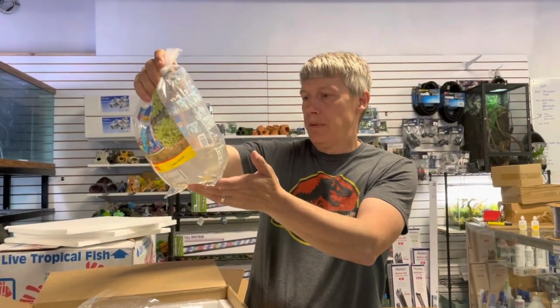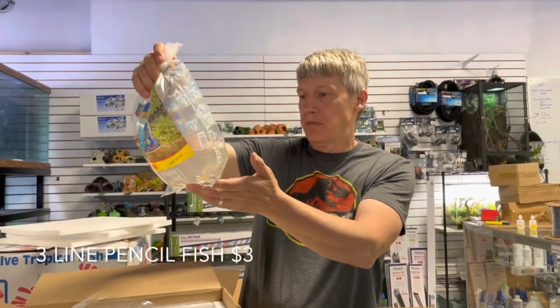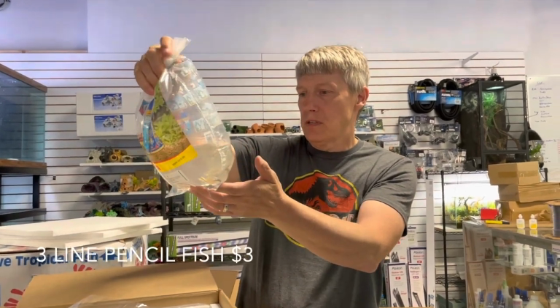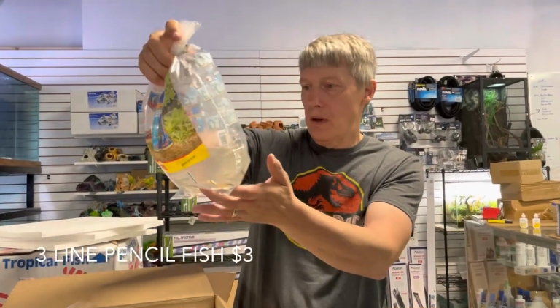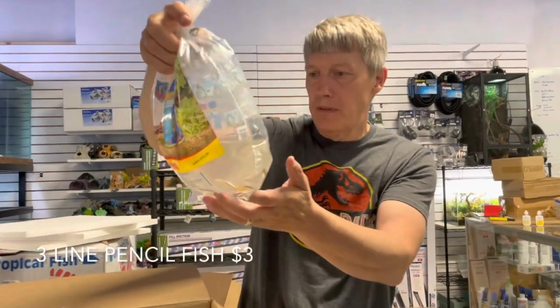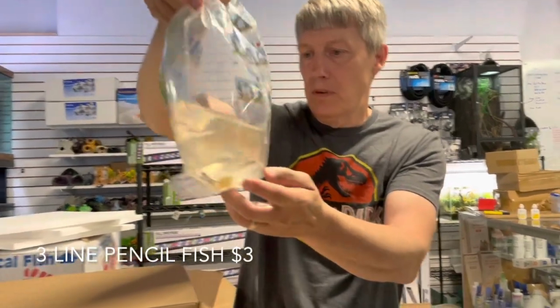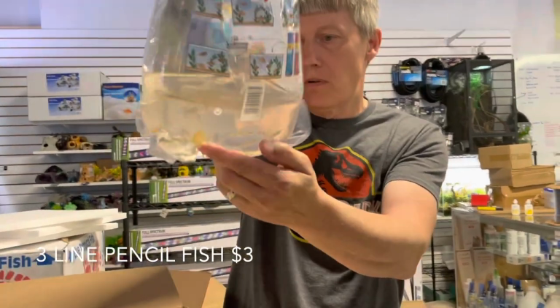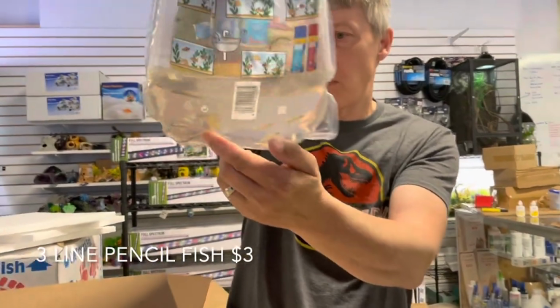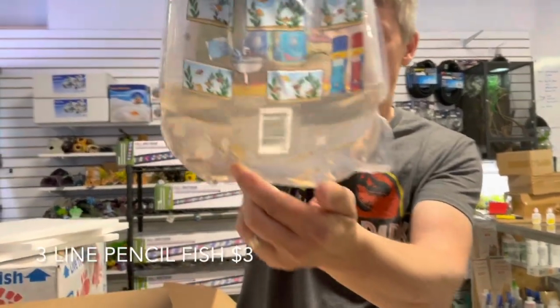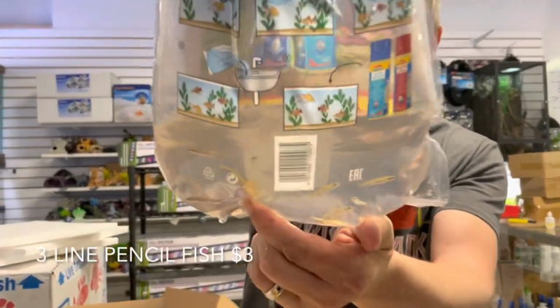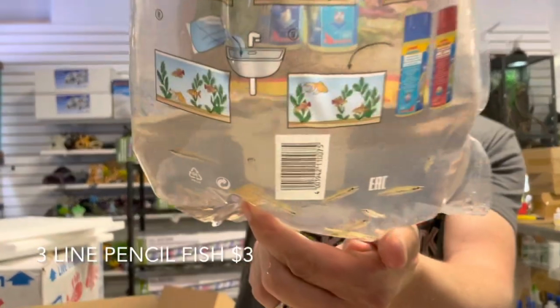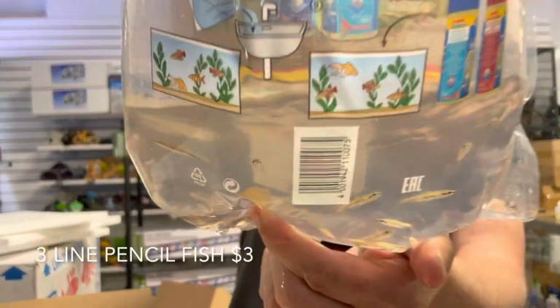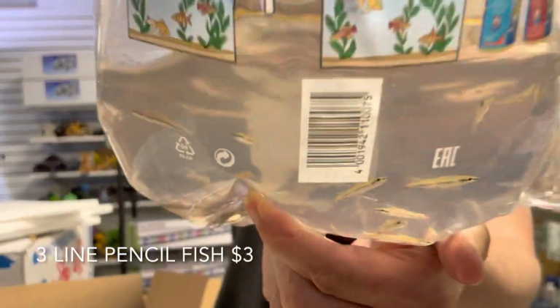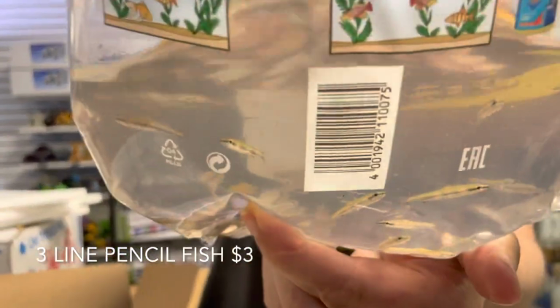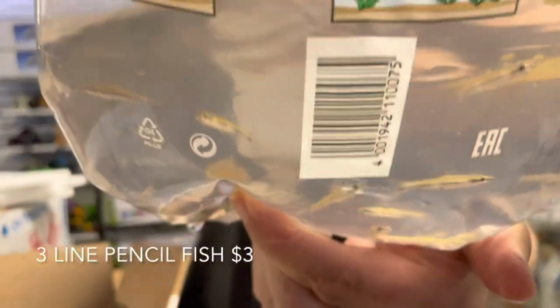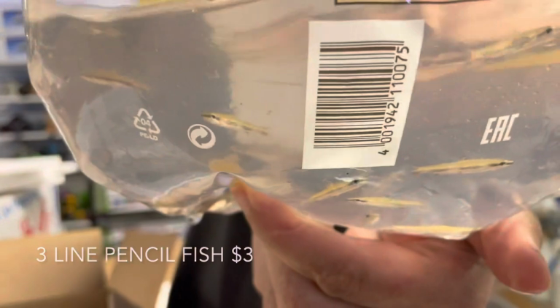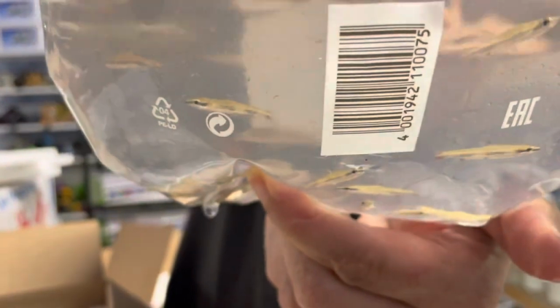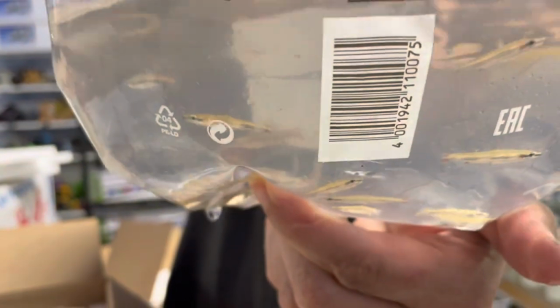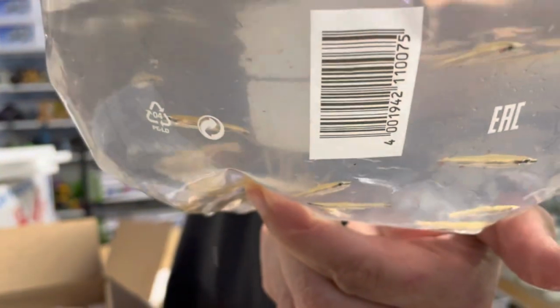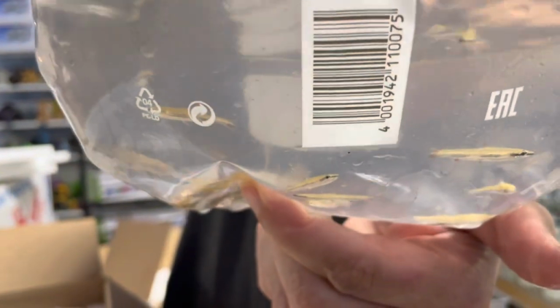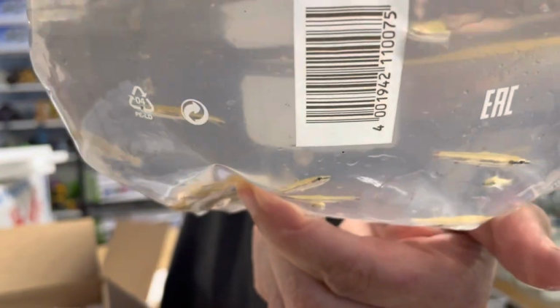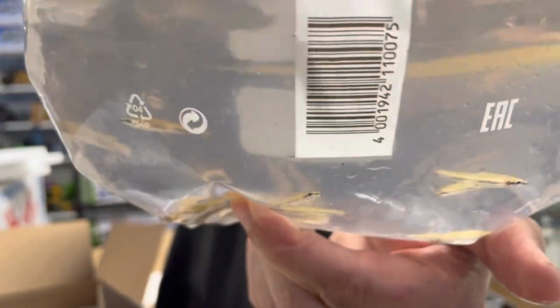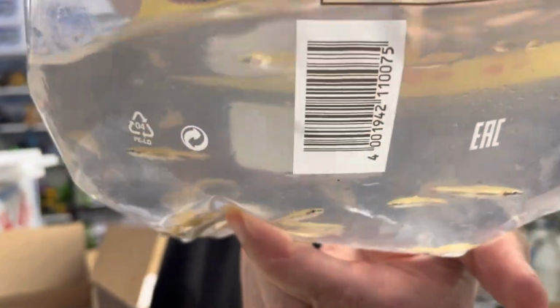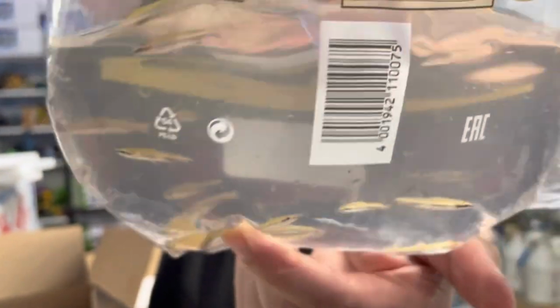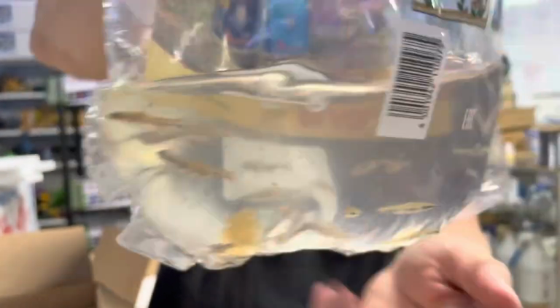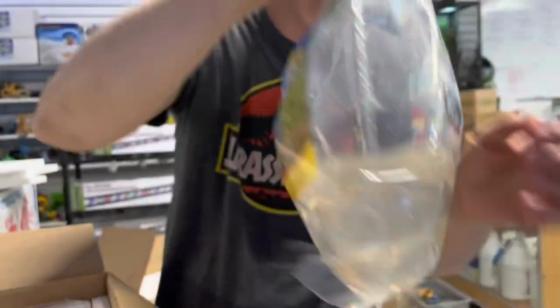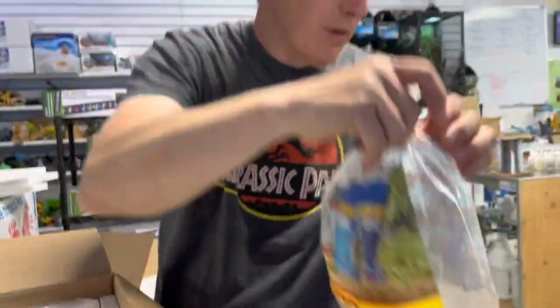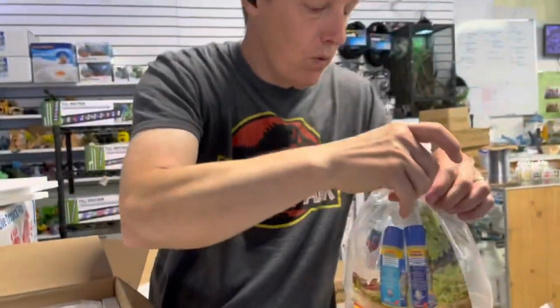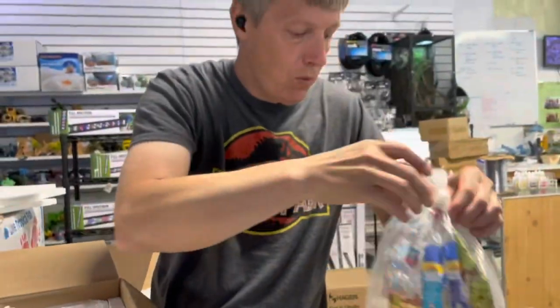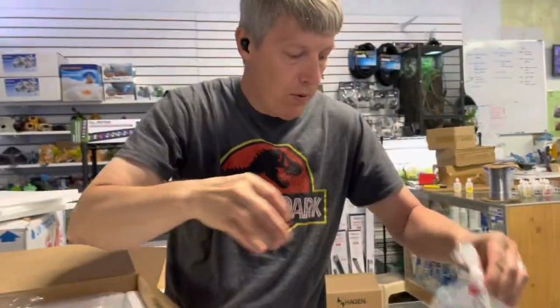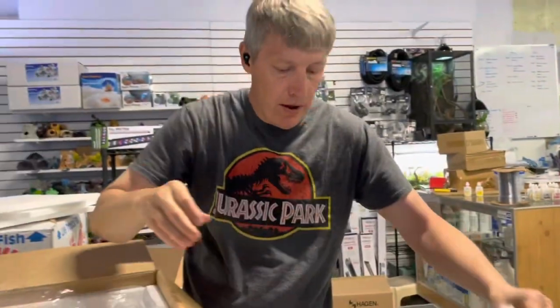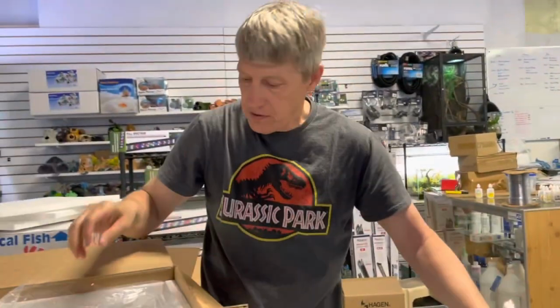Pencilfish — got a couple different ones on order, we'll see what showed up. These are the three-line pencils. Restock on these guys; haven't had them in quite a while, actually.